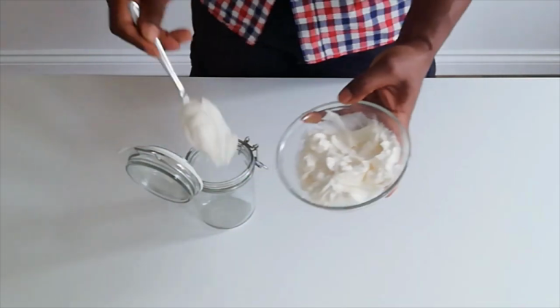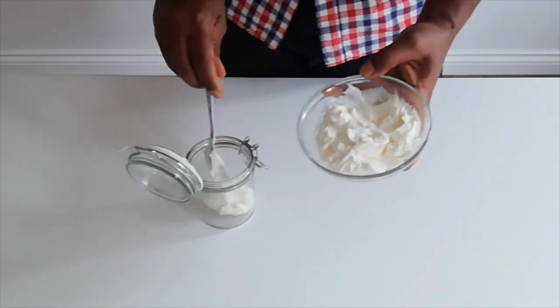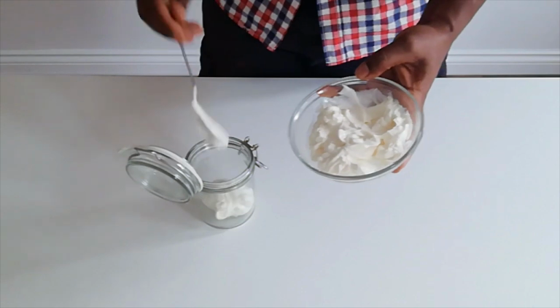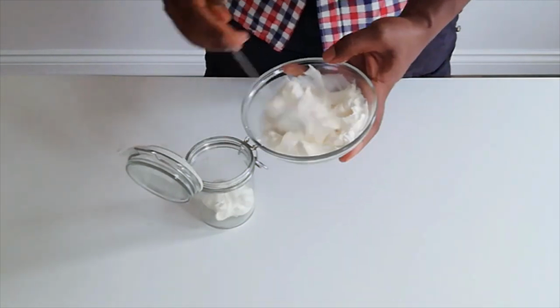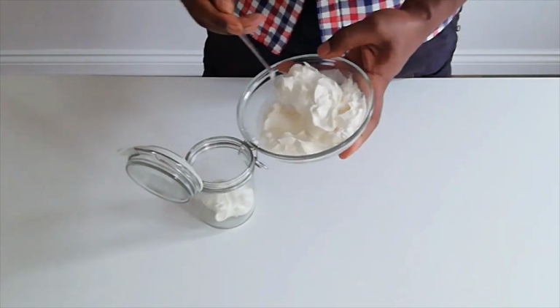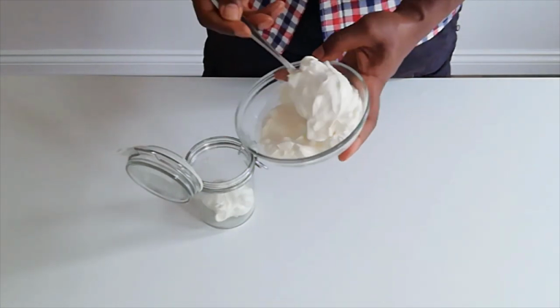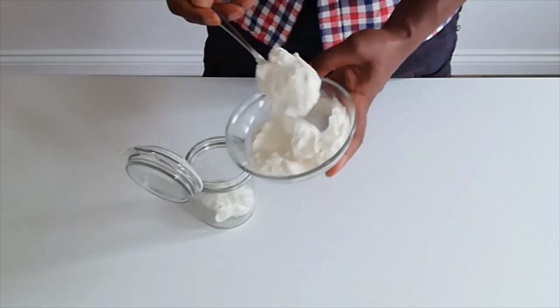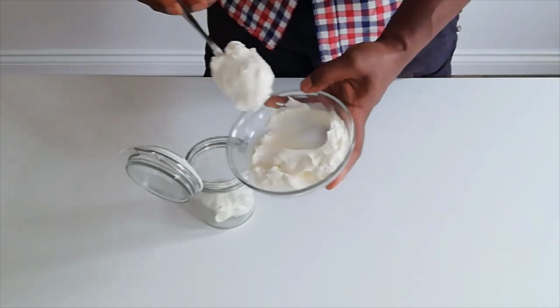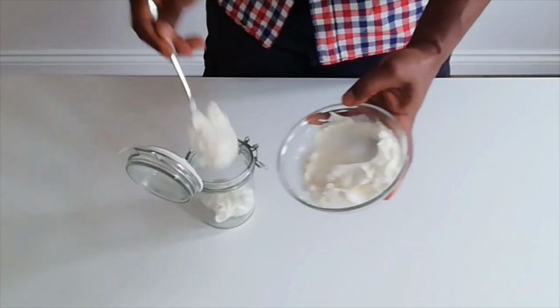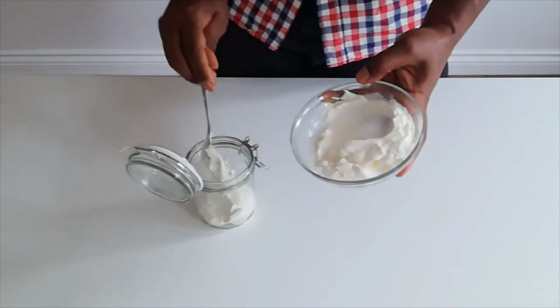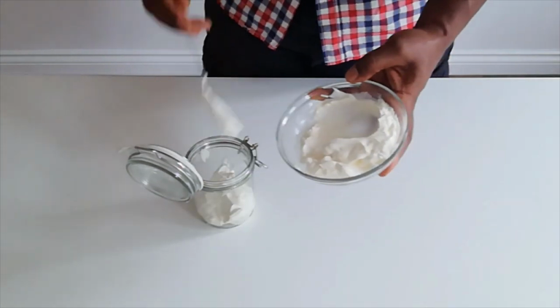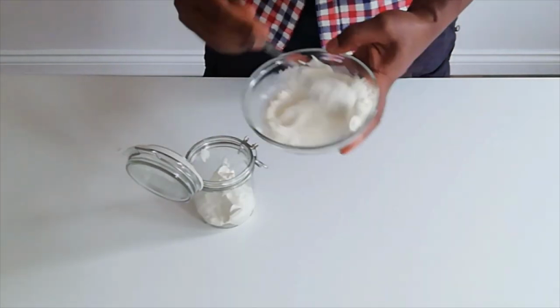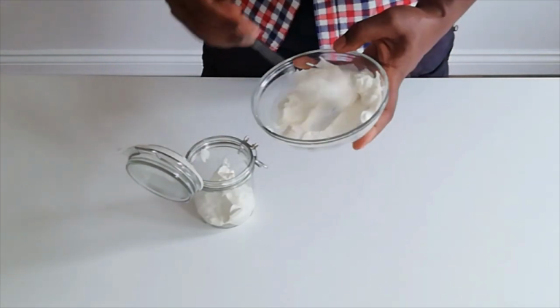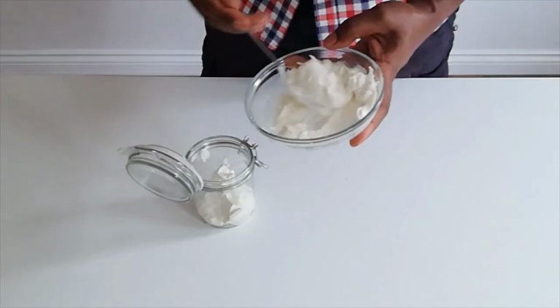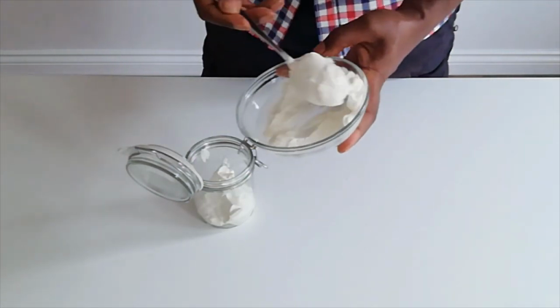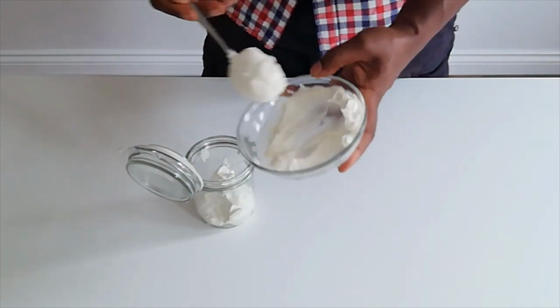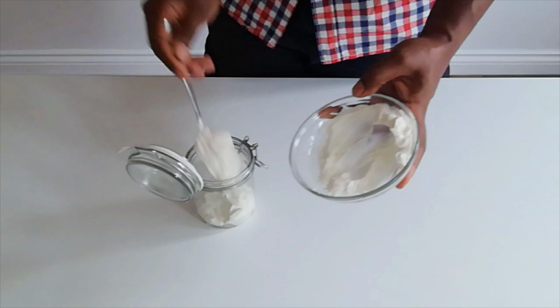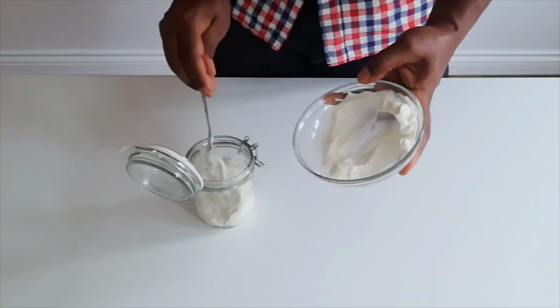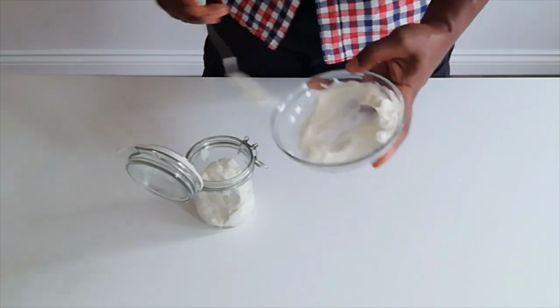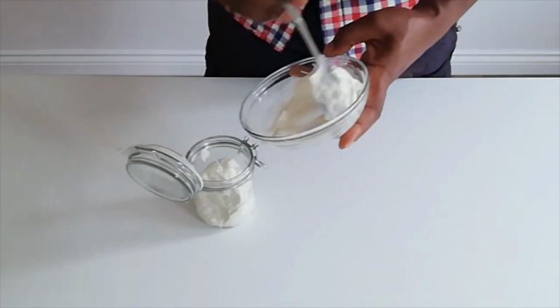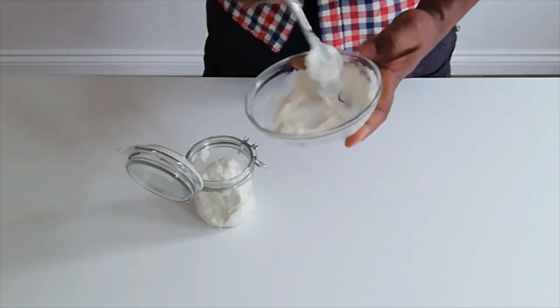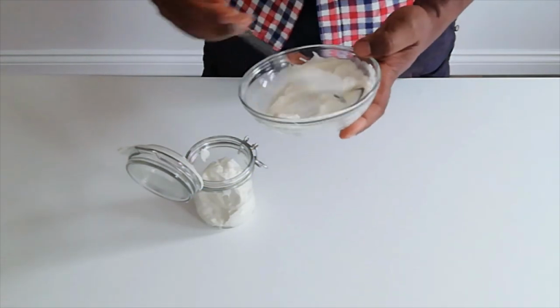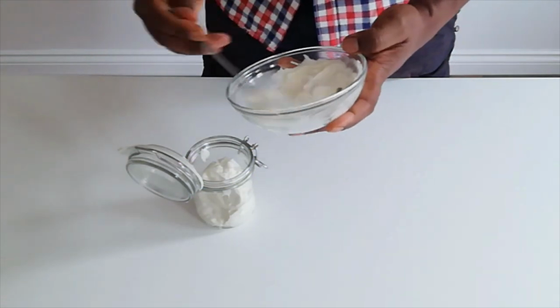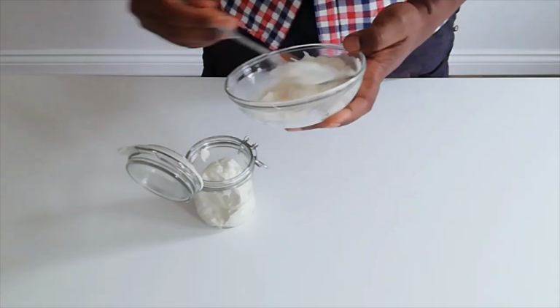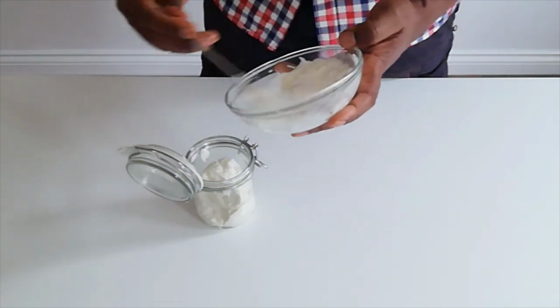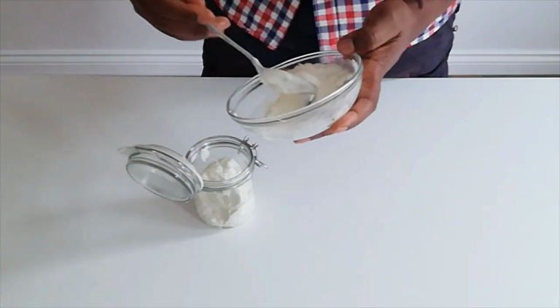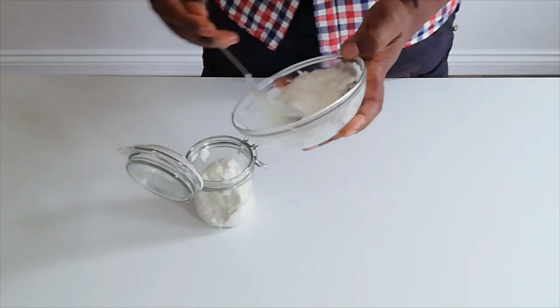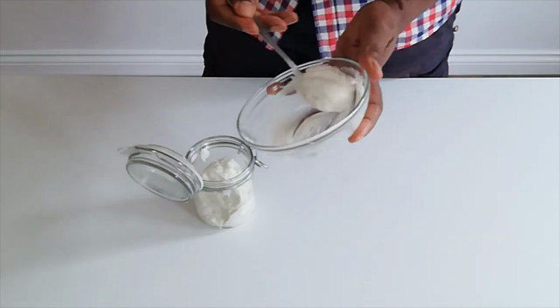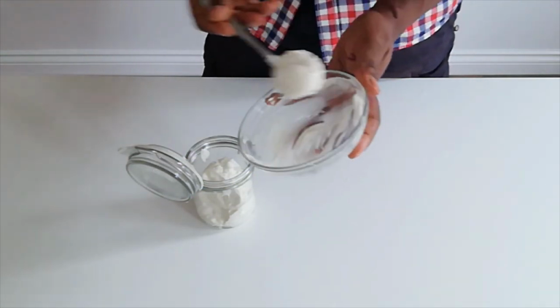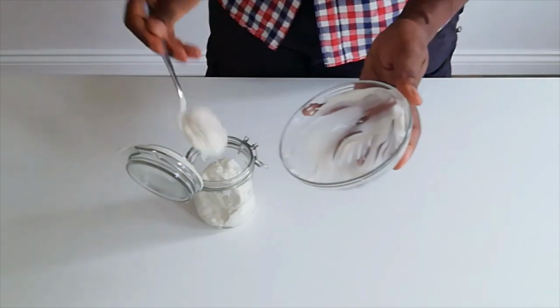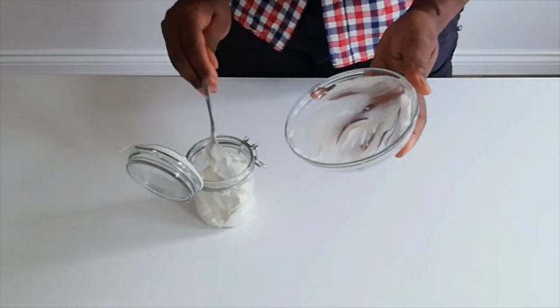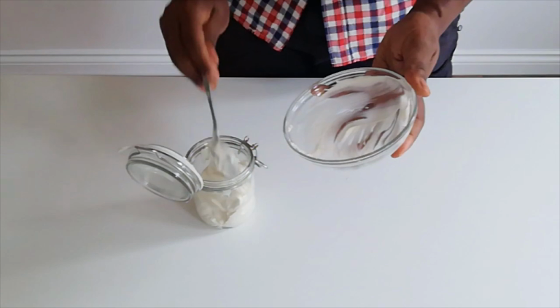Pop it into a jar. That'll stay good in your fridge — optimistically a week or so. You always get through the sniff test.